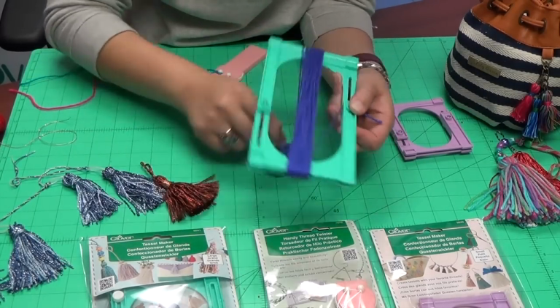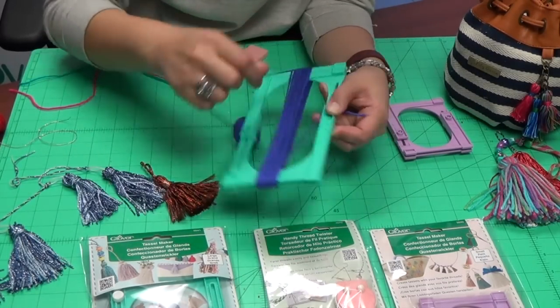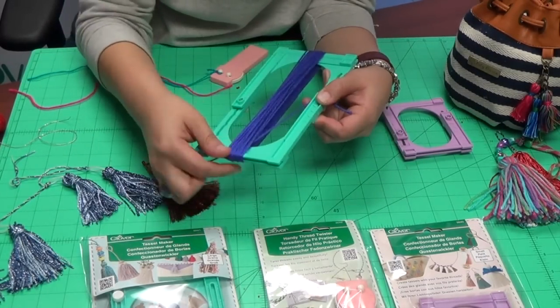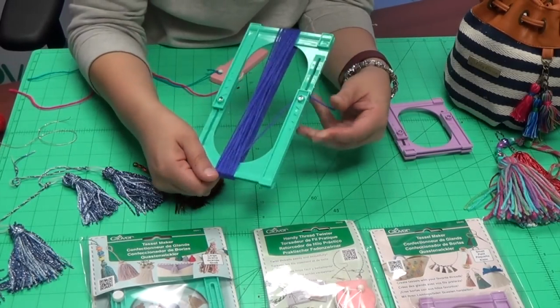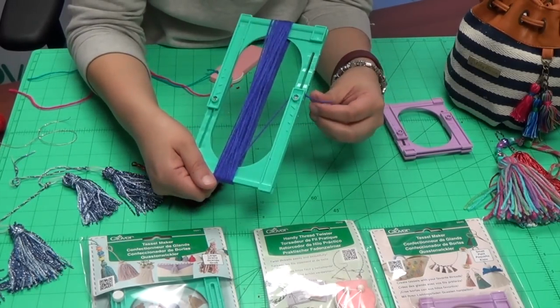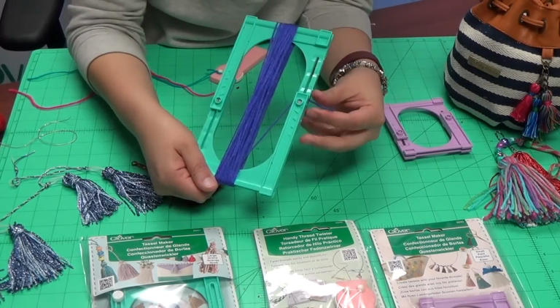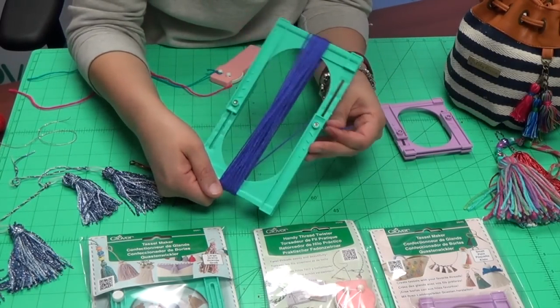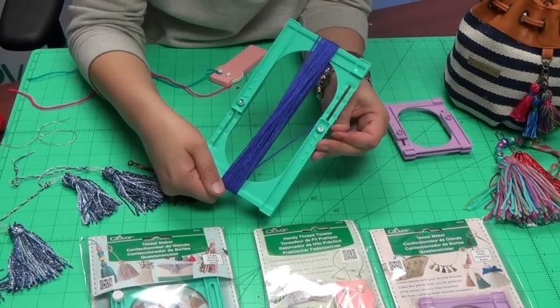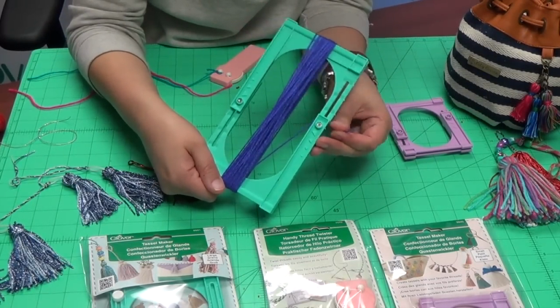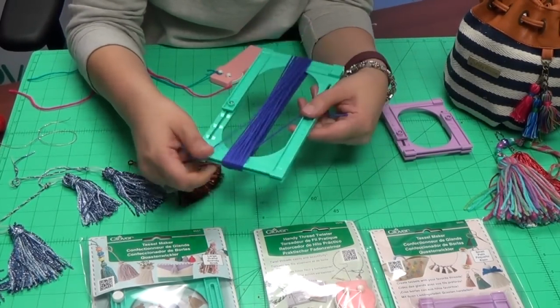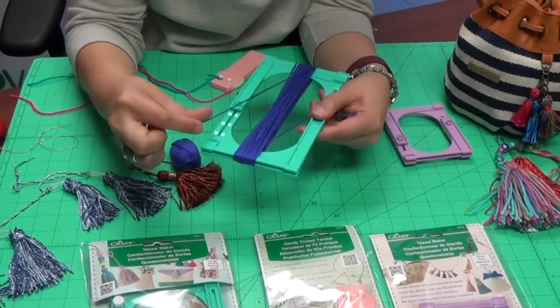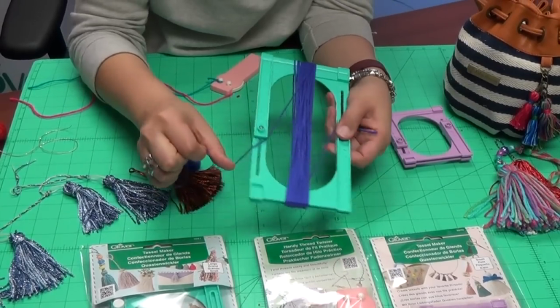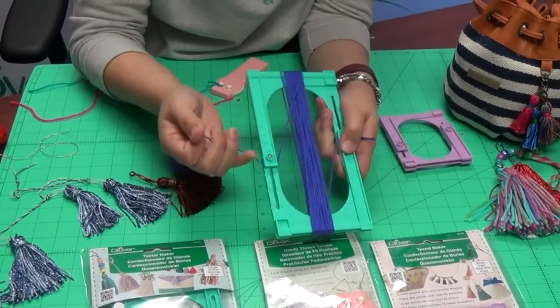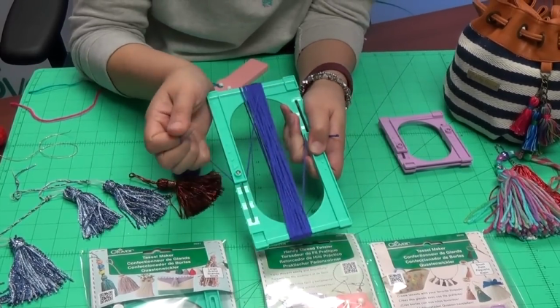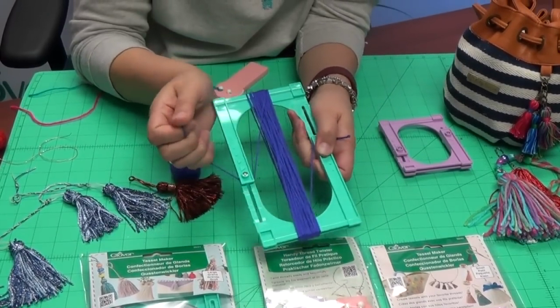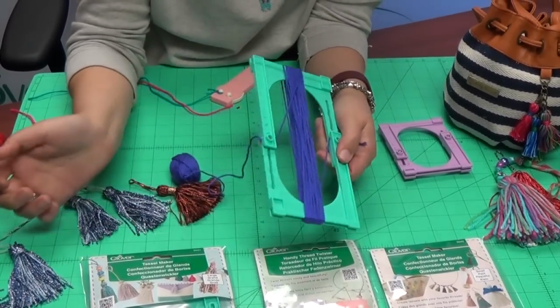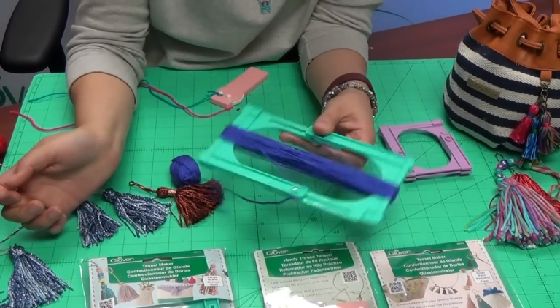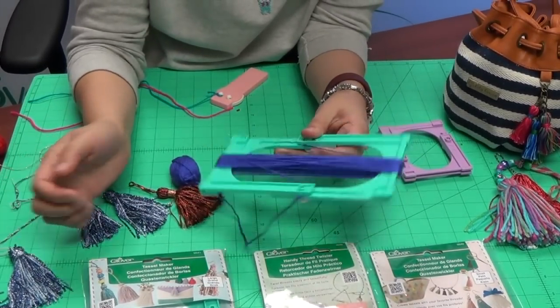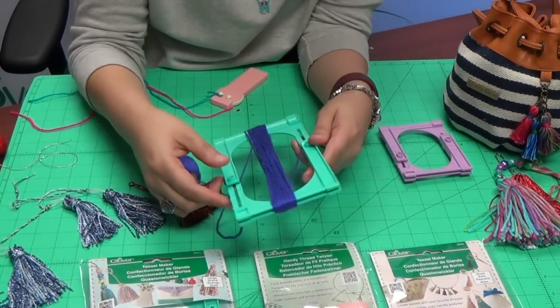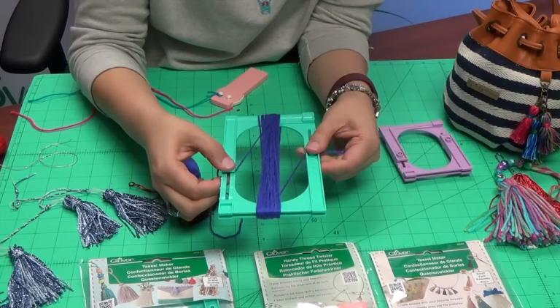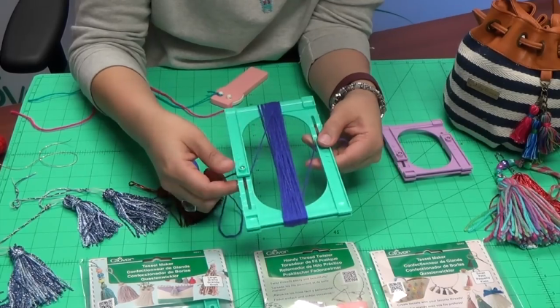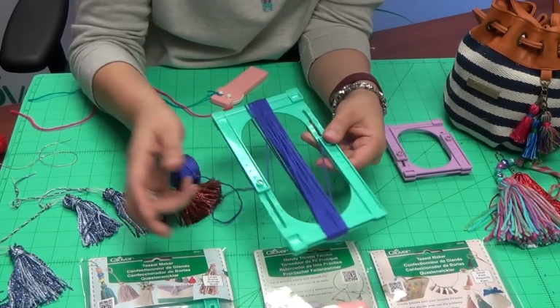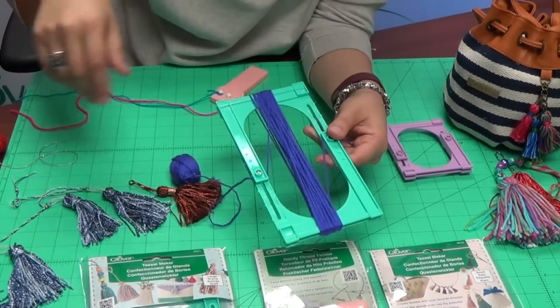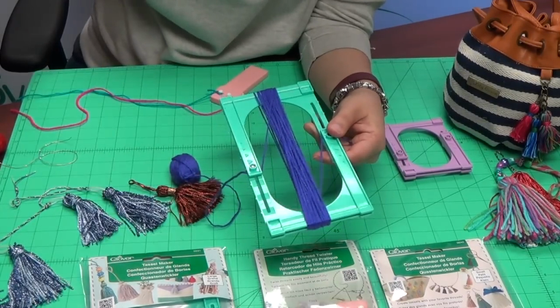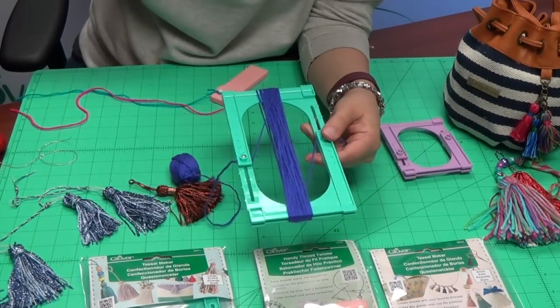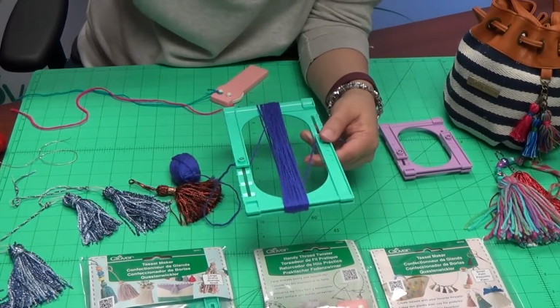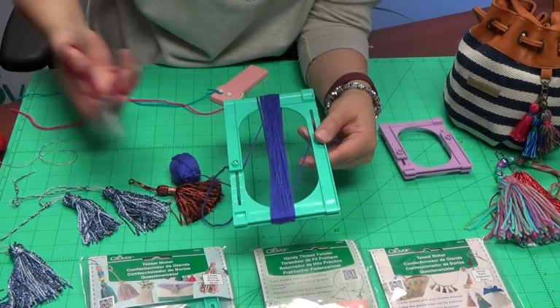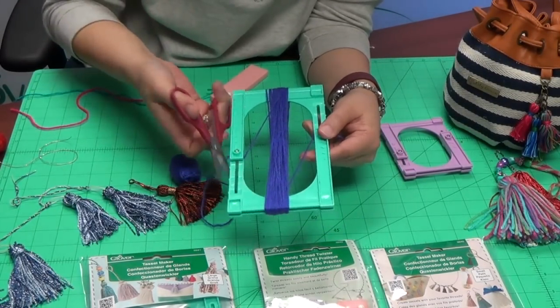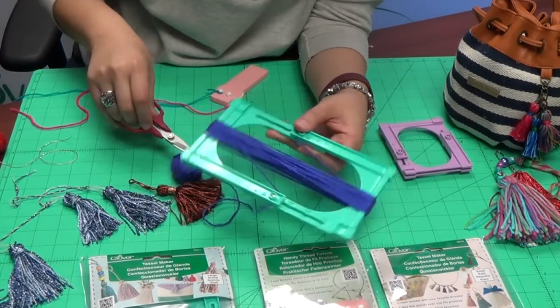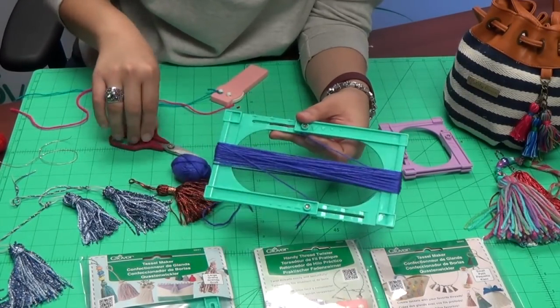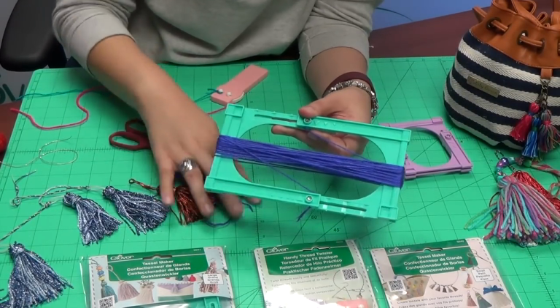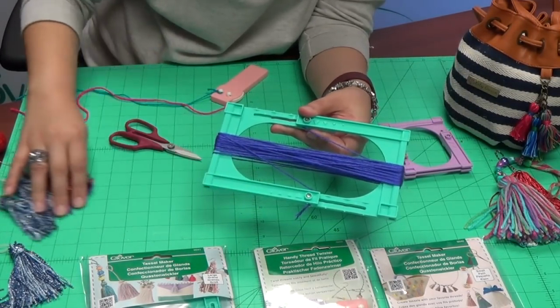When I started, I stuck the thread right here in the frame, and when I finish I do the same thing on the other side — it just holds your thread in place so nothing gets loose.